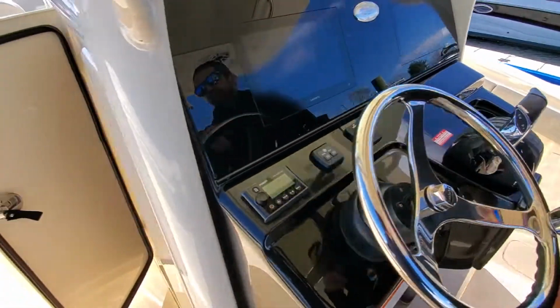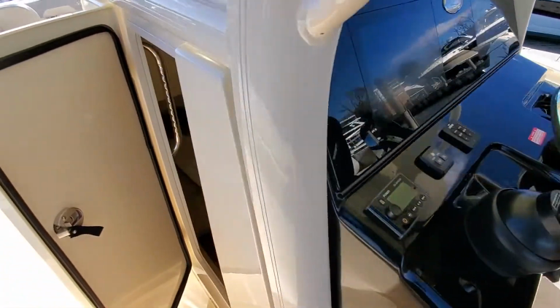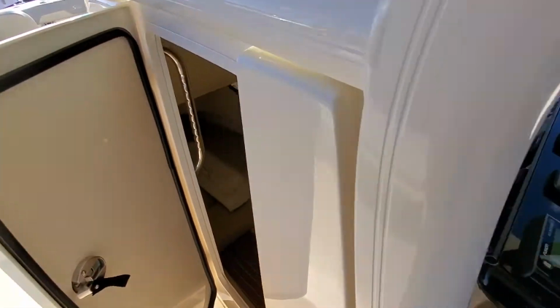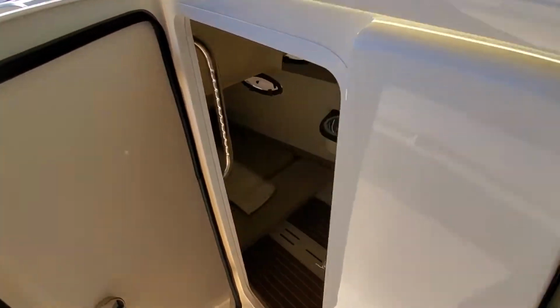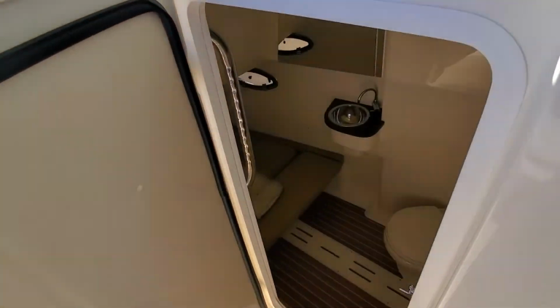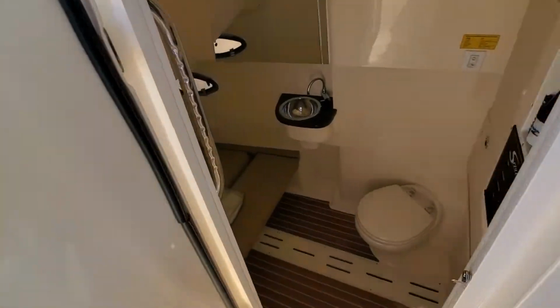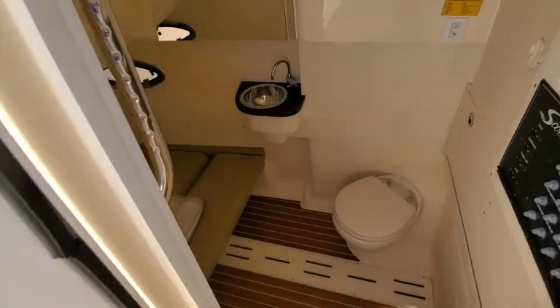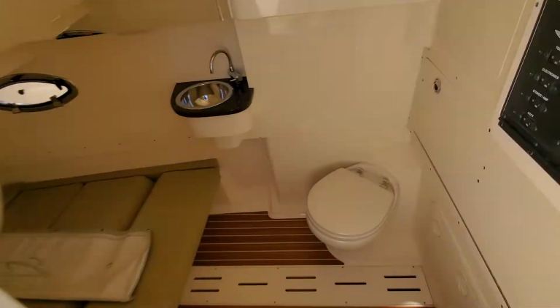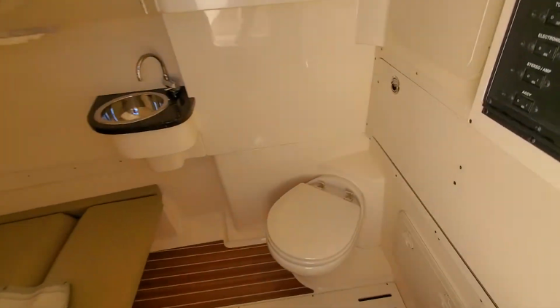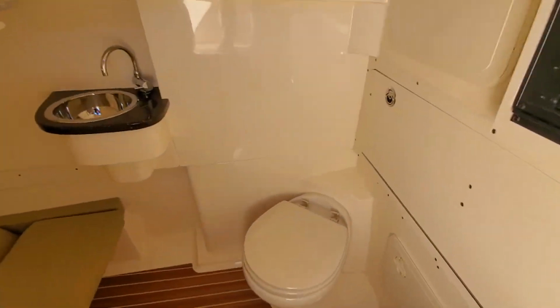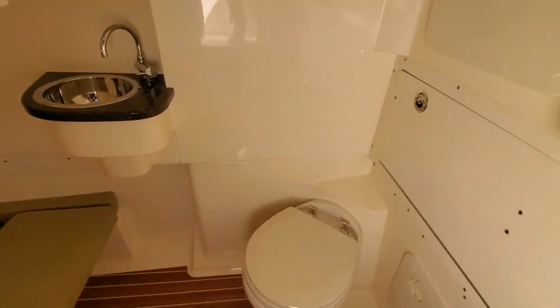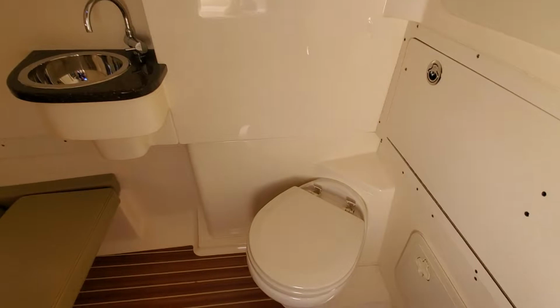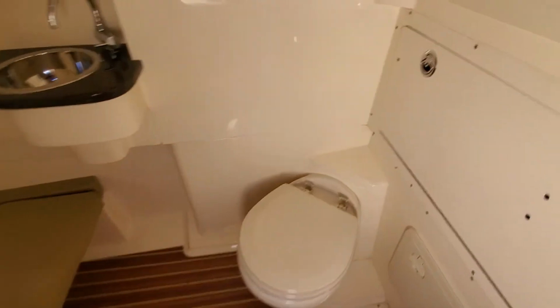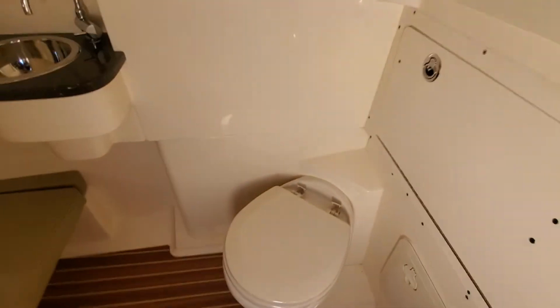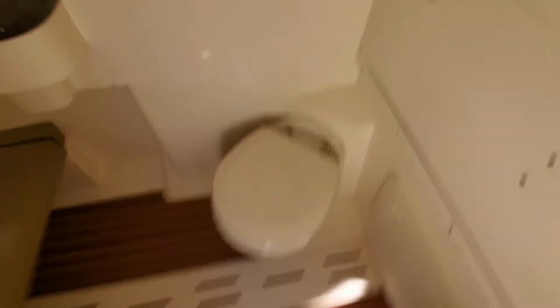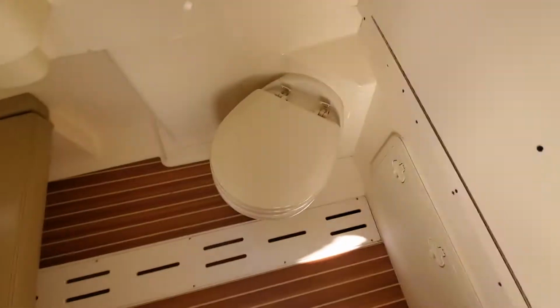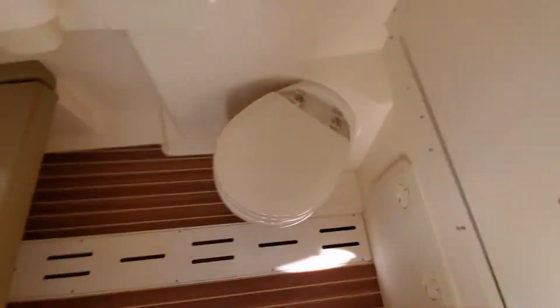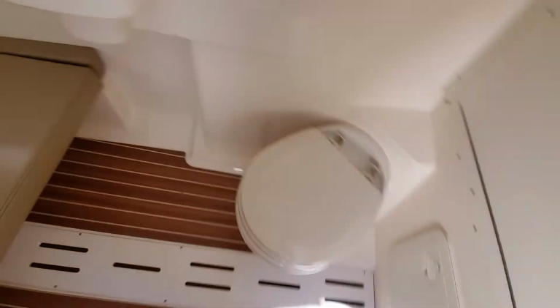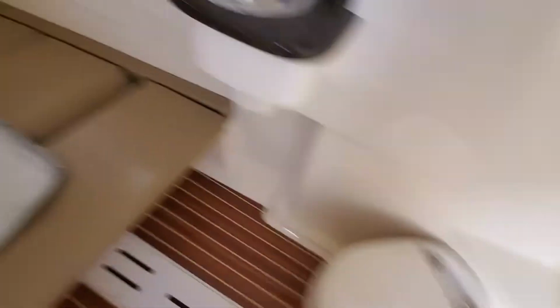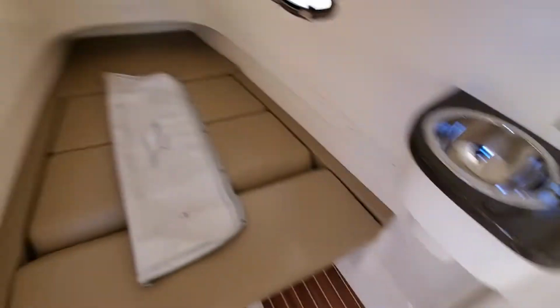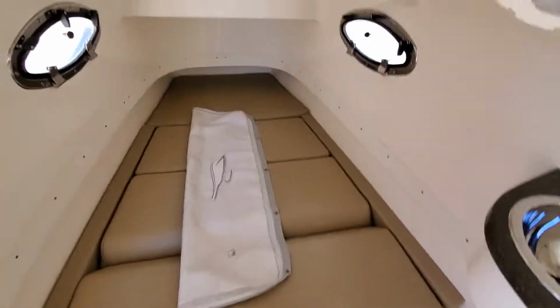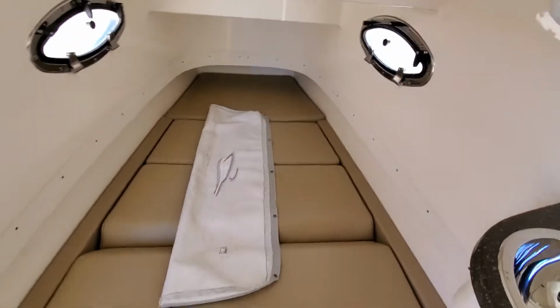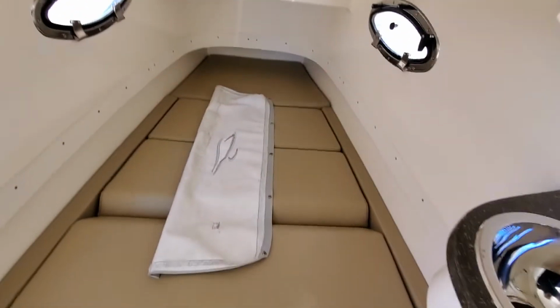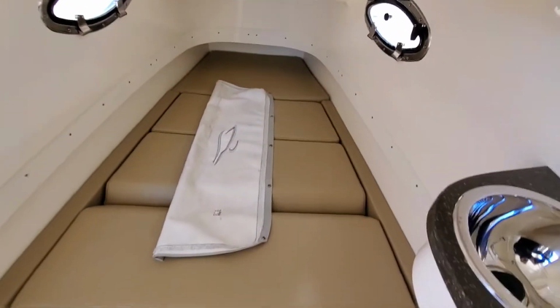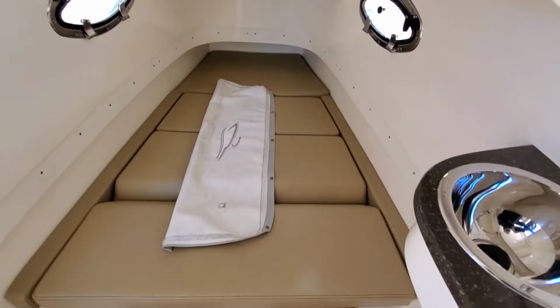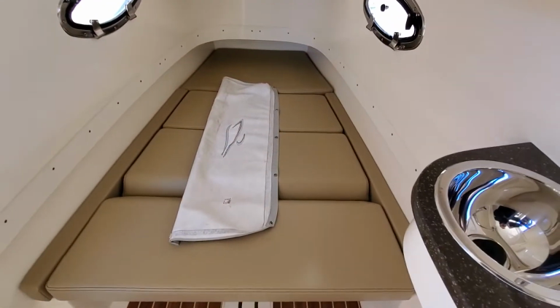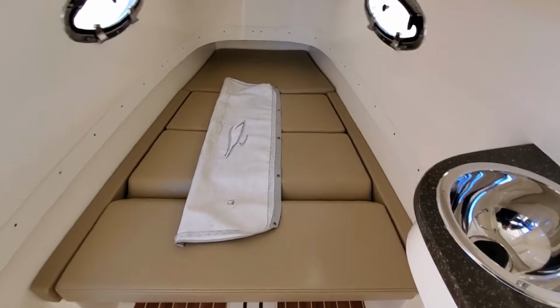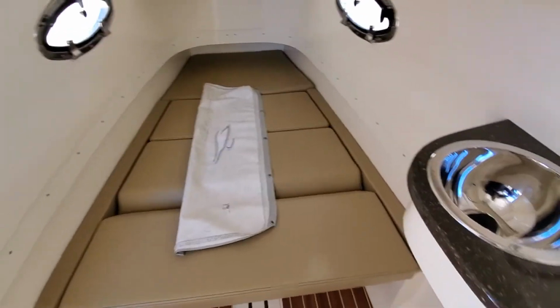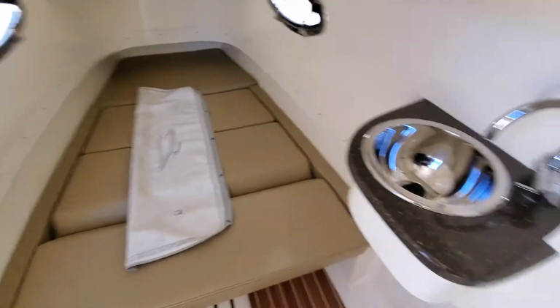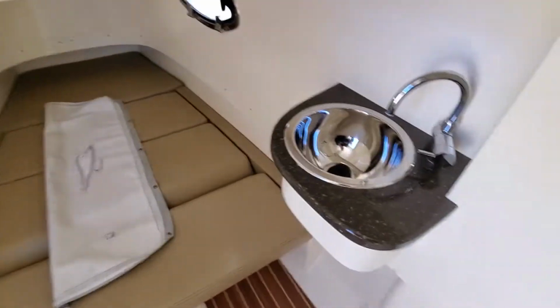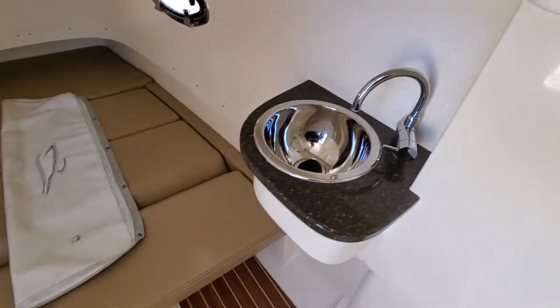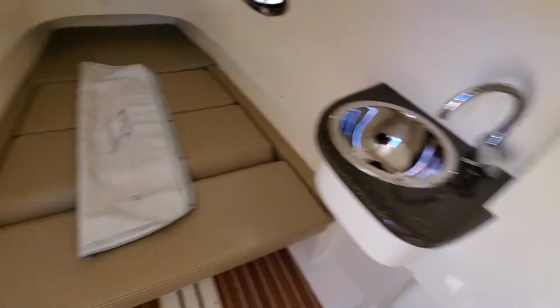Pete will give you a shot into the berth down here. This is Scout's smallest boat that offers this berth — able to sleep down there and even make that into a little sitting area.